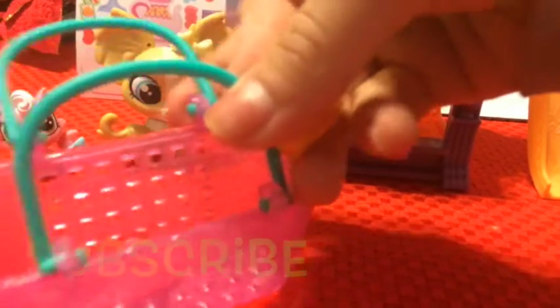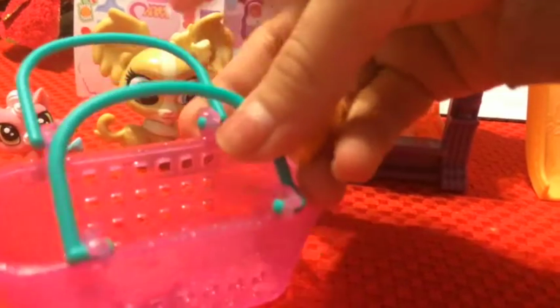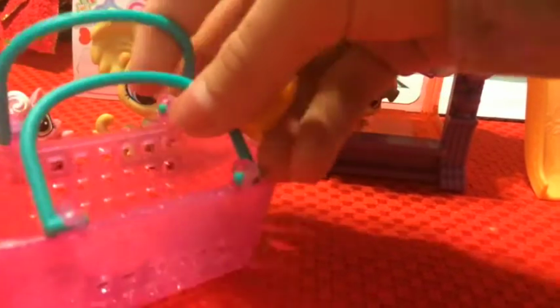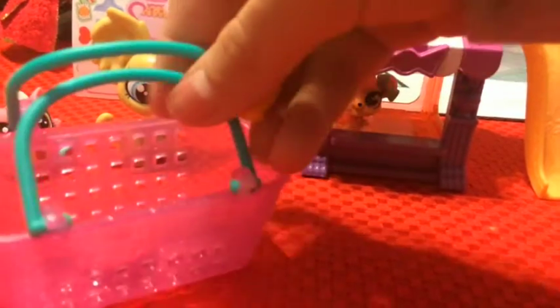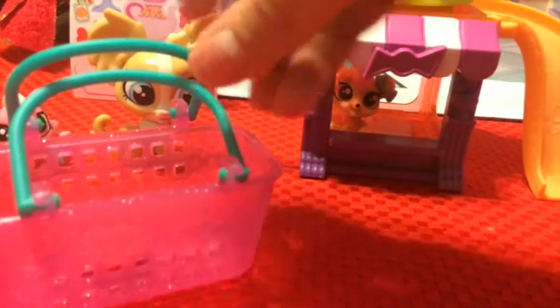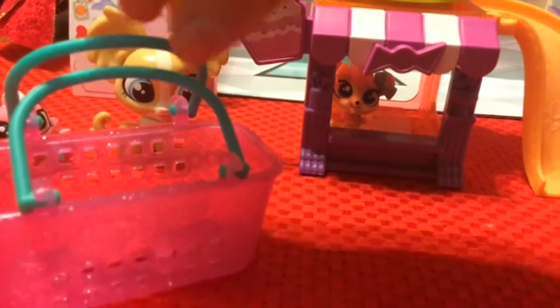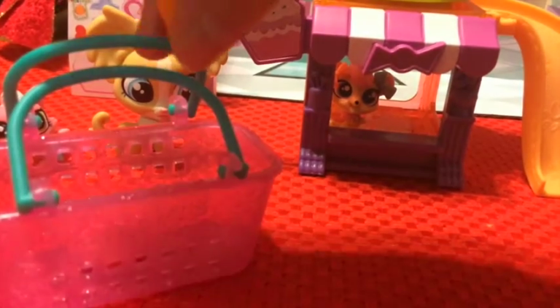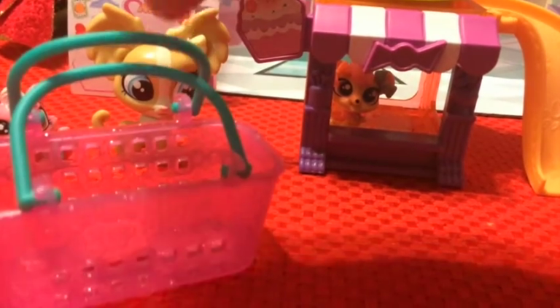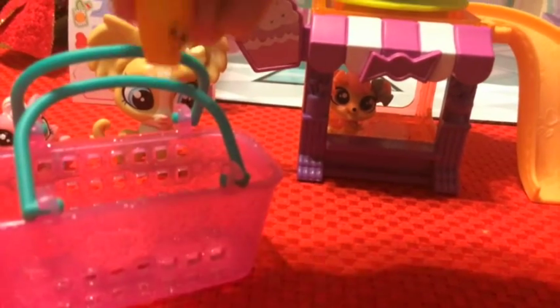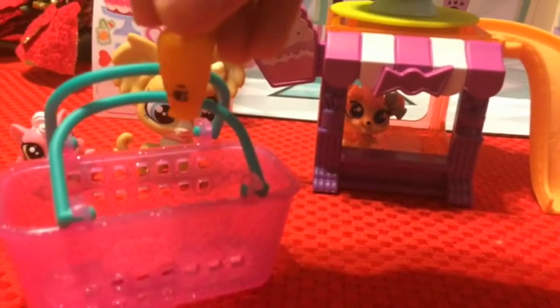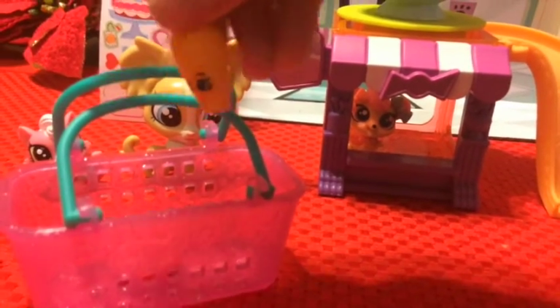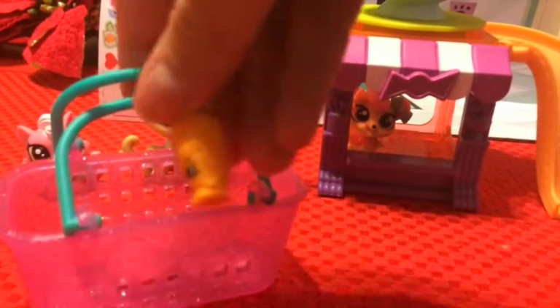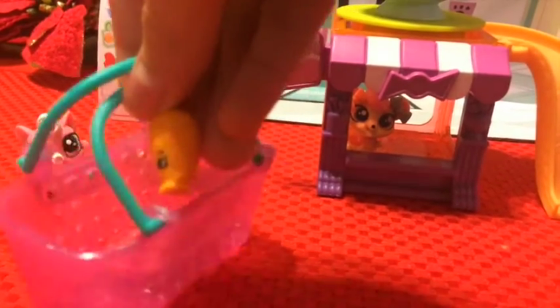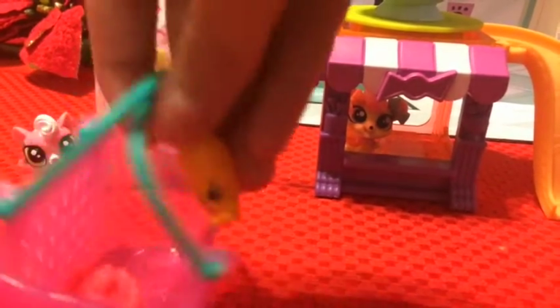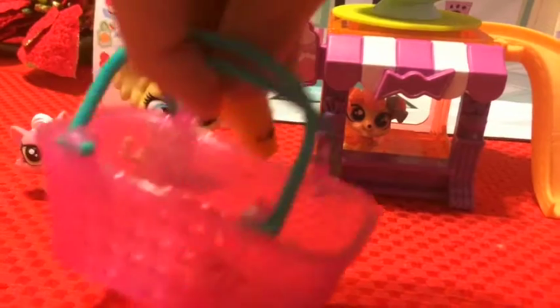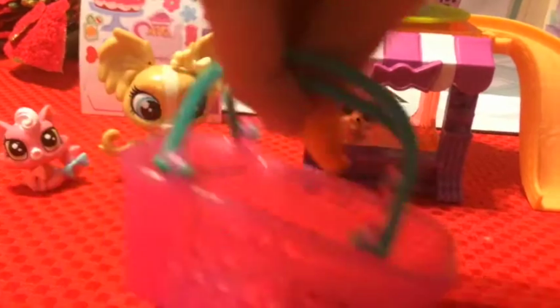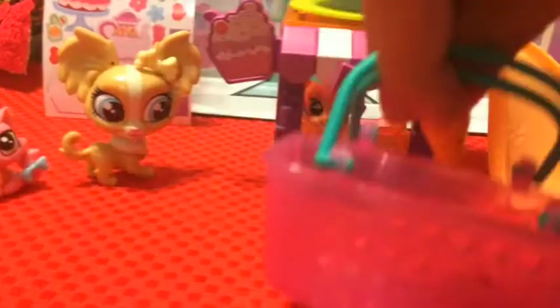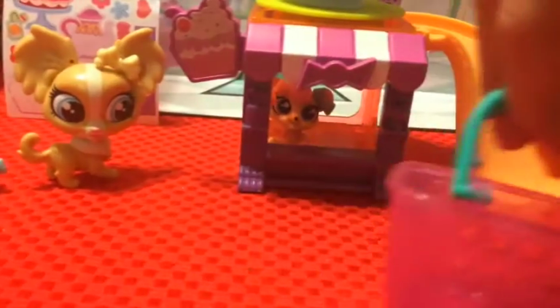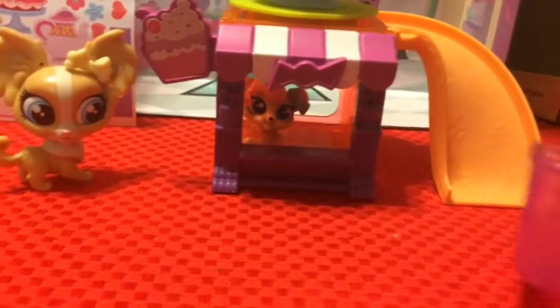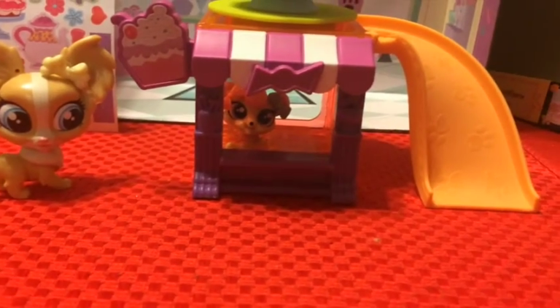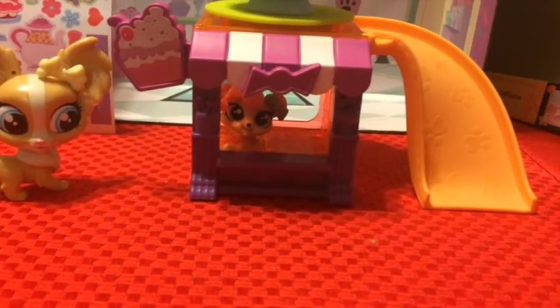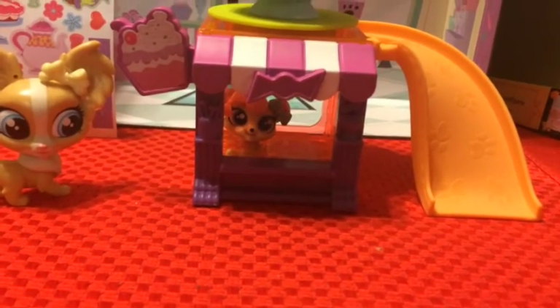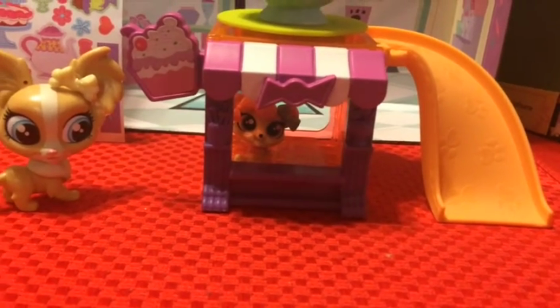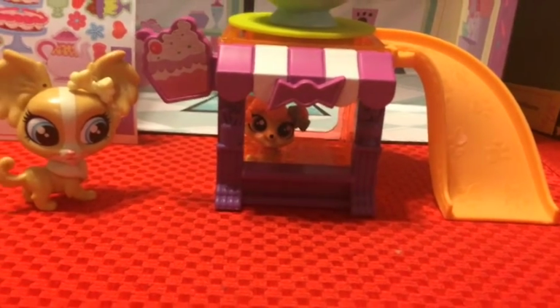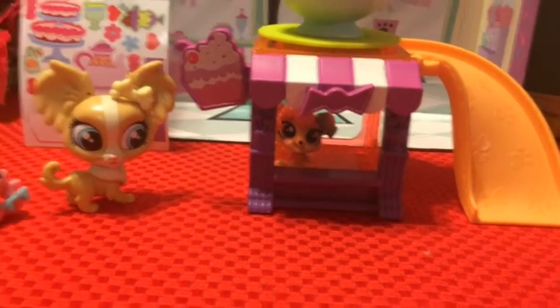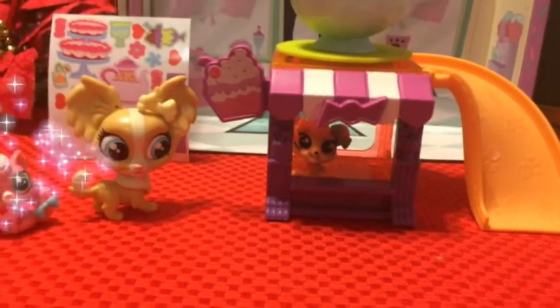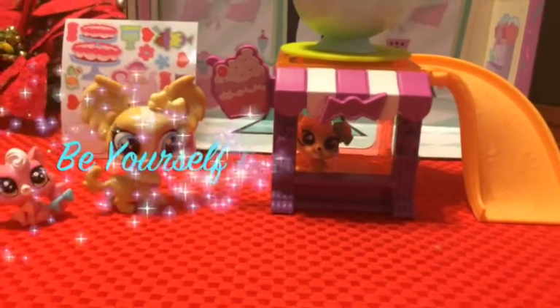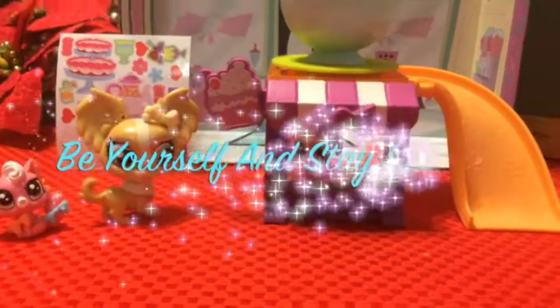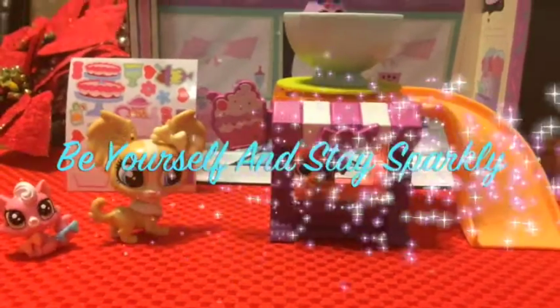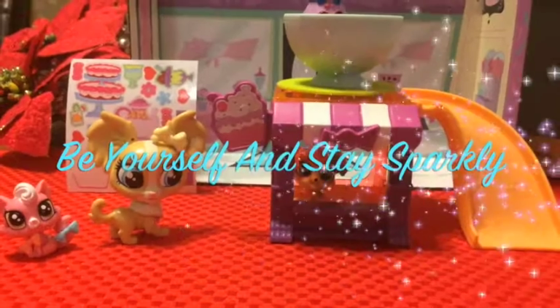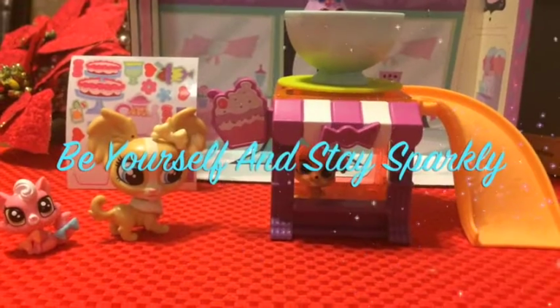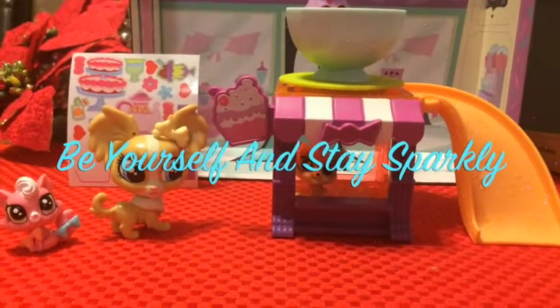It's such a wonderful day shopping! Too bad I didn't eat carrot cakes in front of the carrot cakes! Bye! Have a good day! Be yourself and stay sparkly!